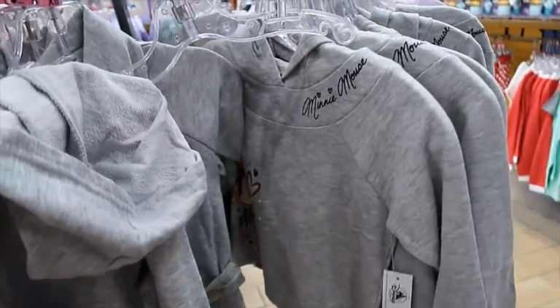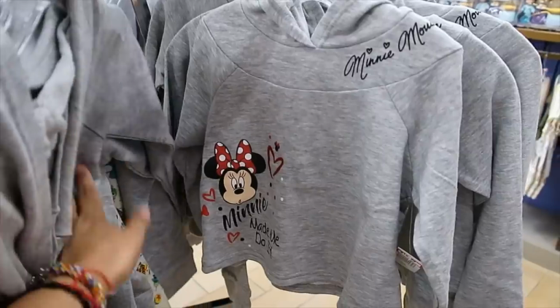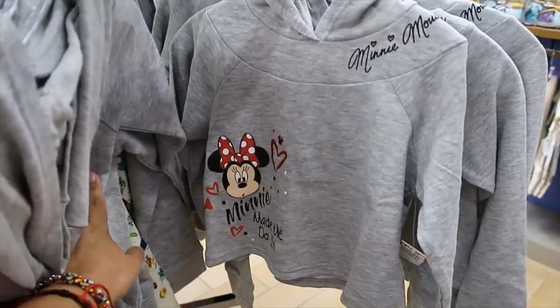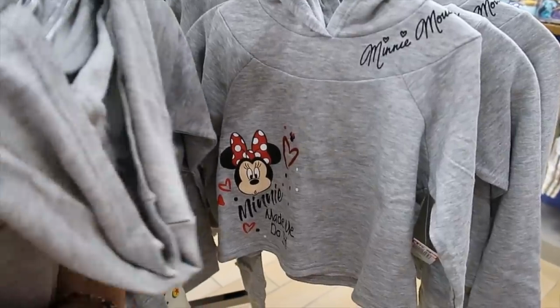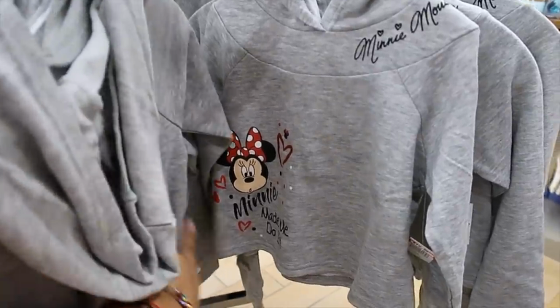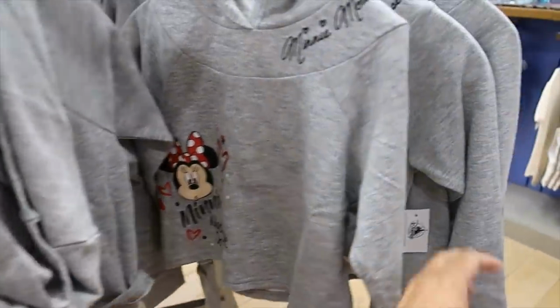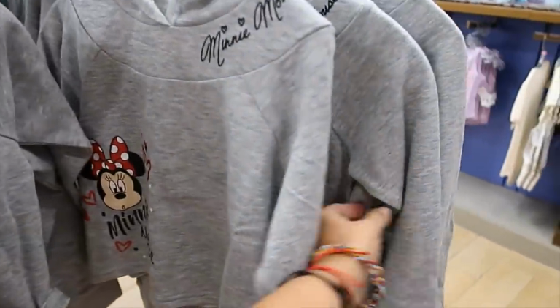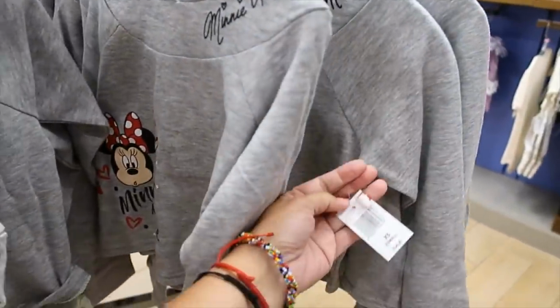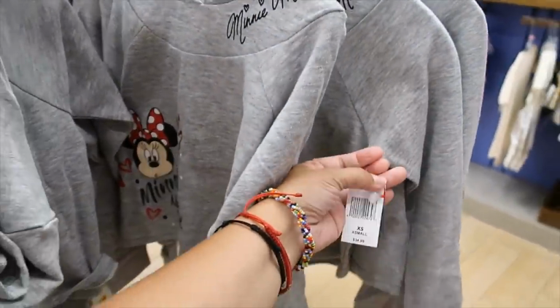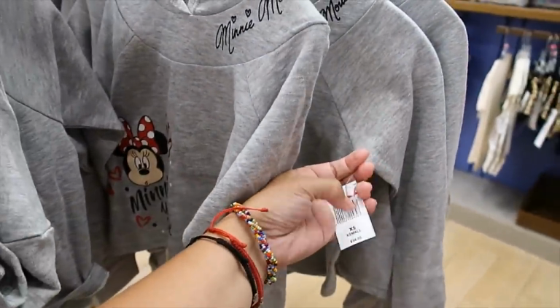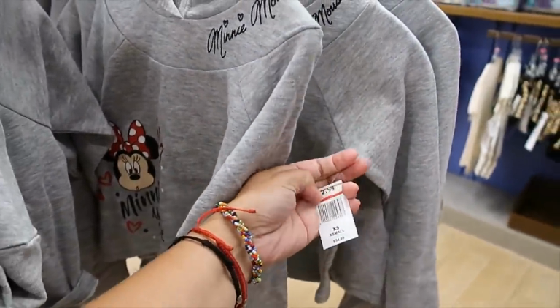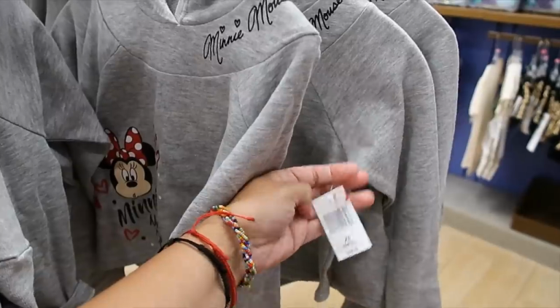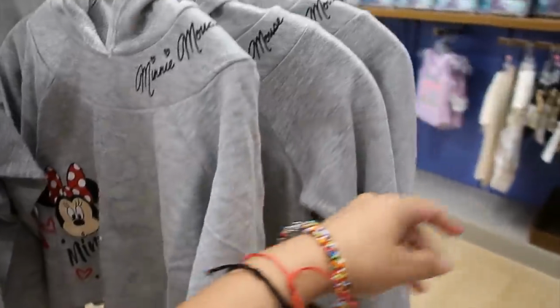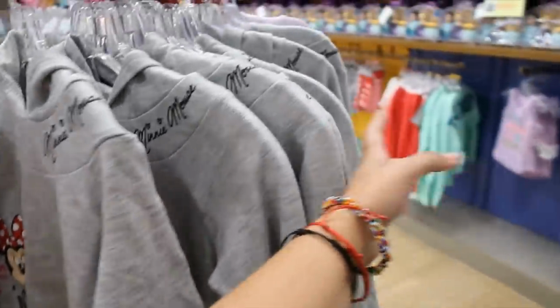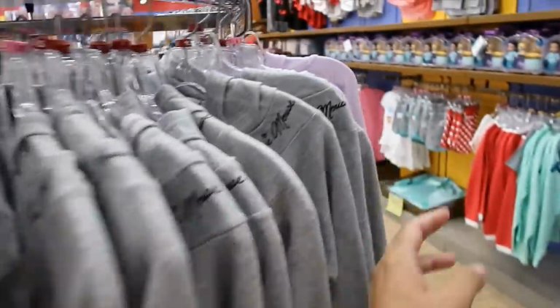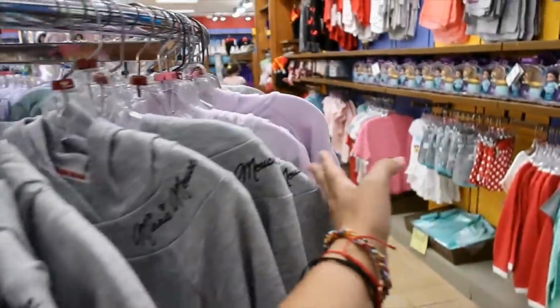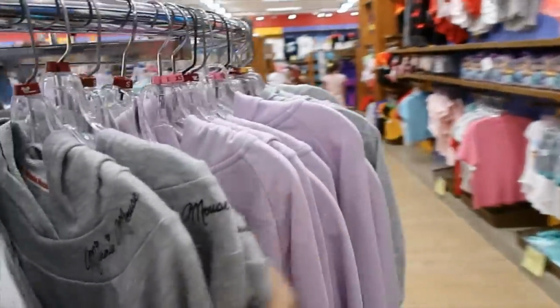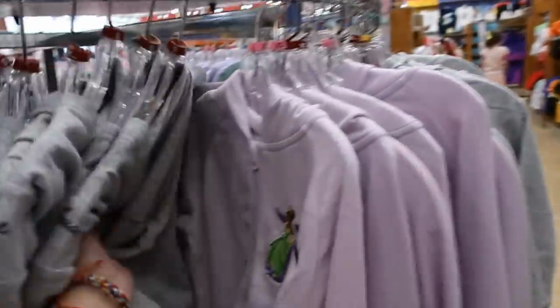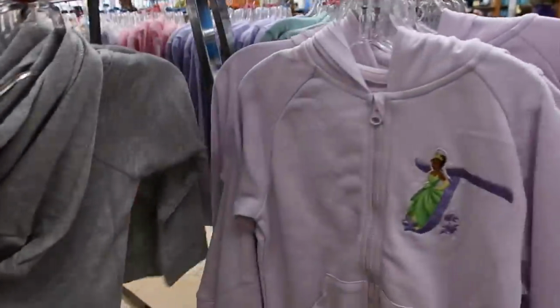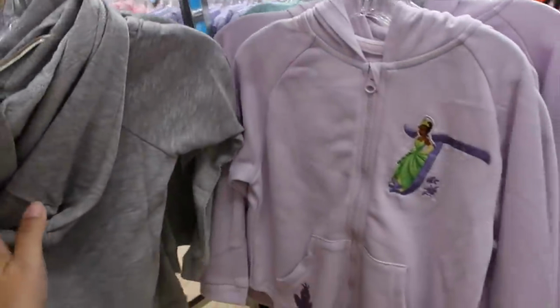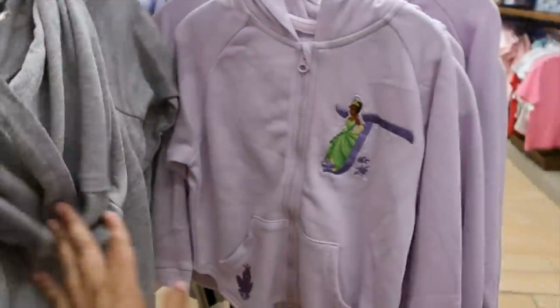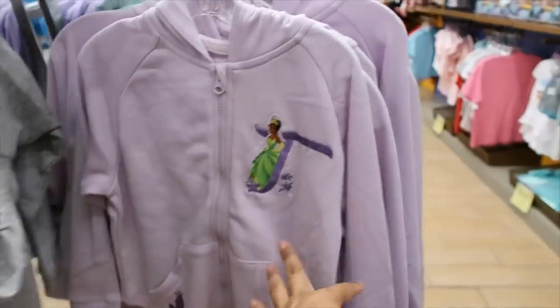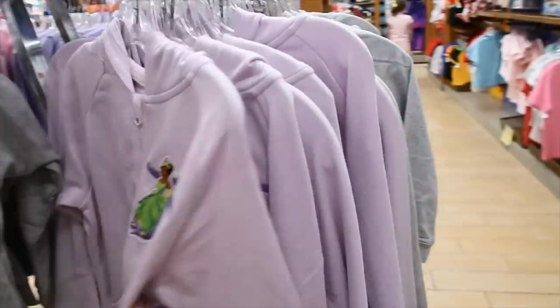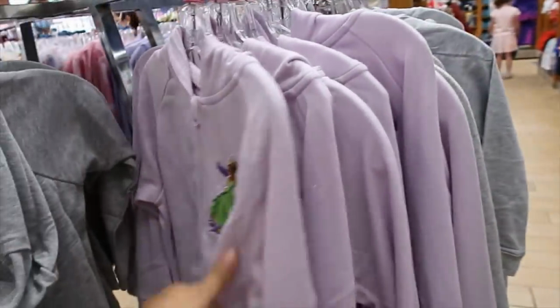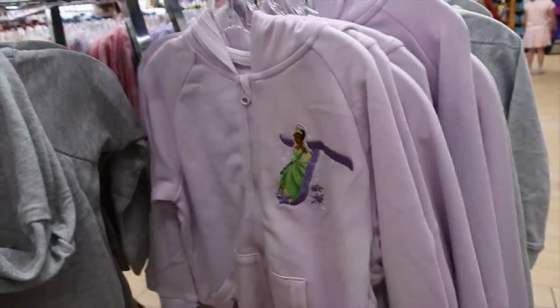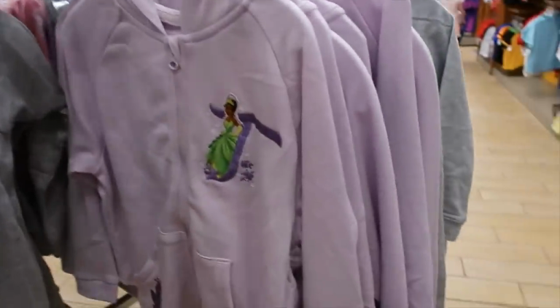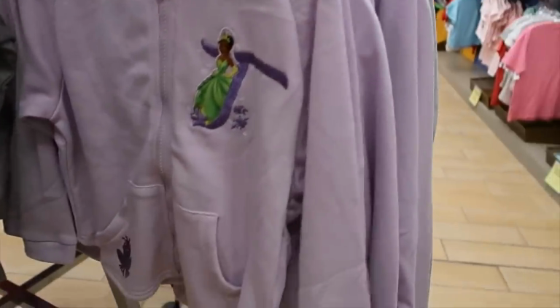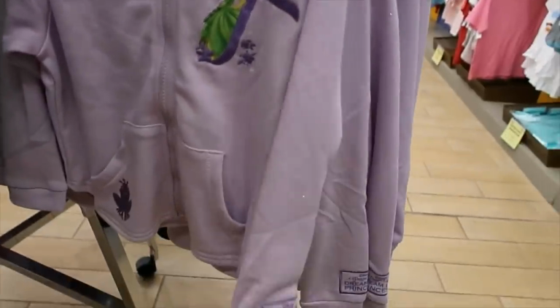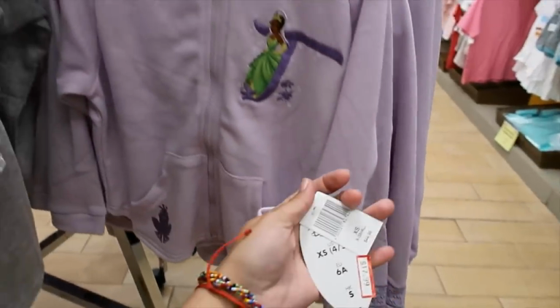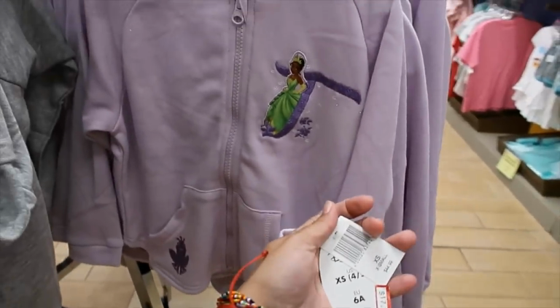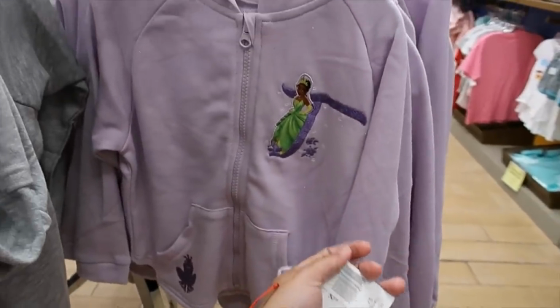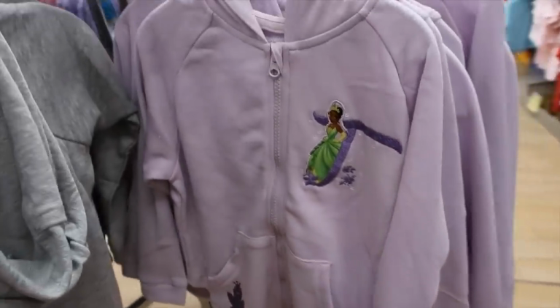Extra small and small for this one, $12.99. Tiana — extra small and small is all I'm seeing for this one, $17.99.